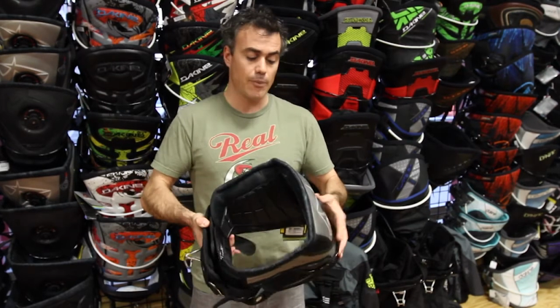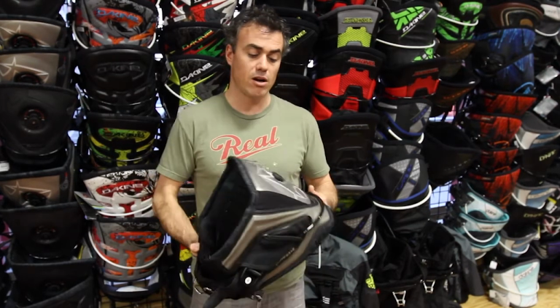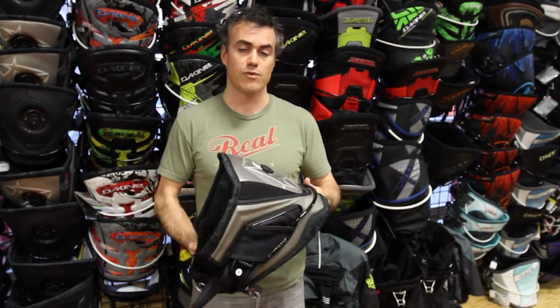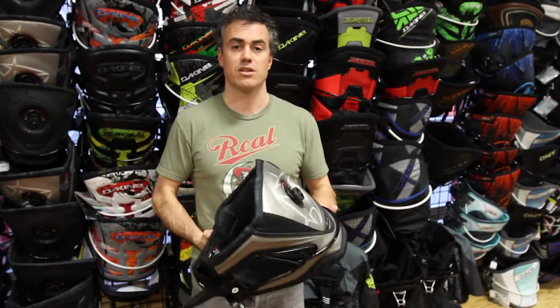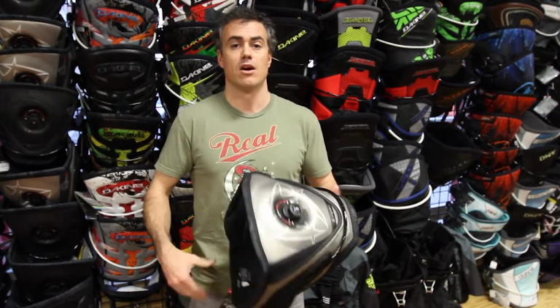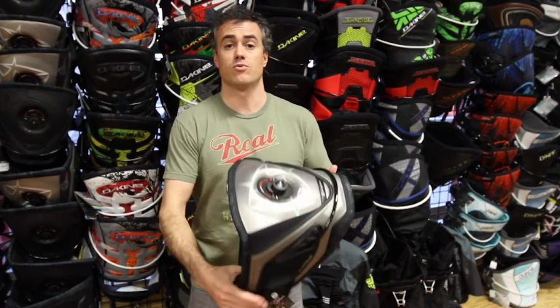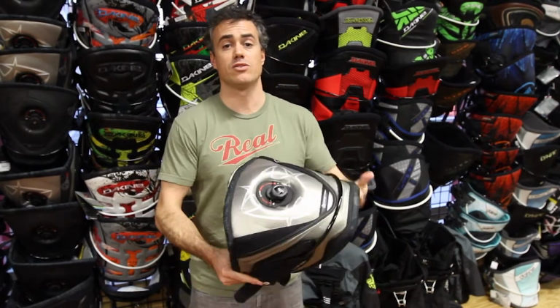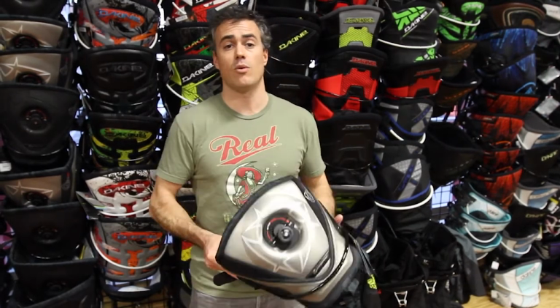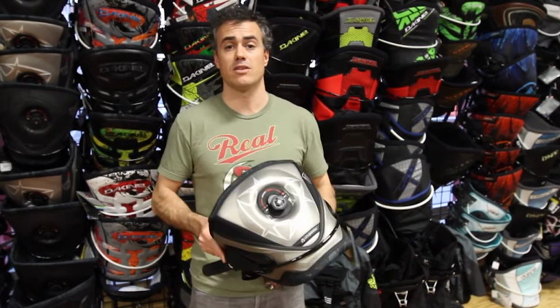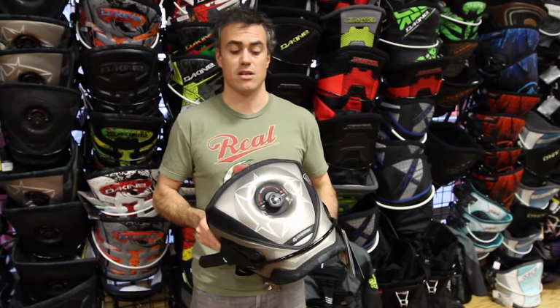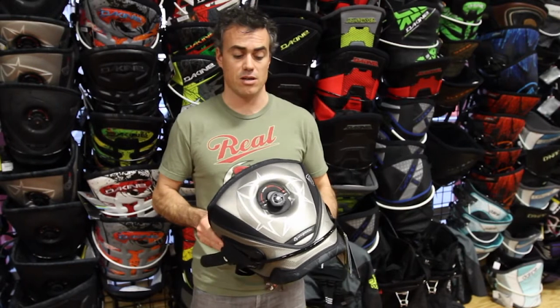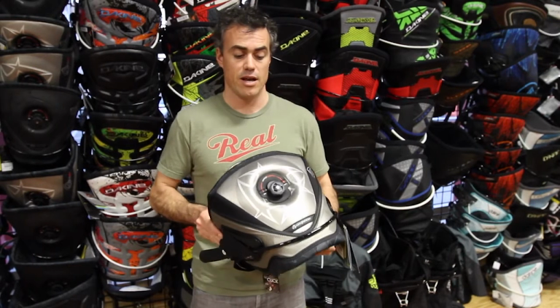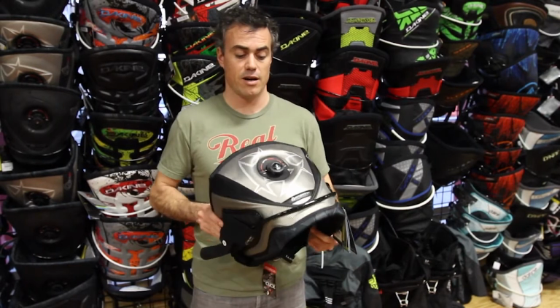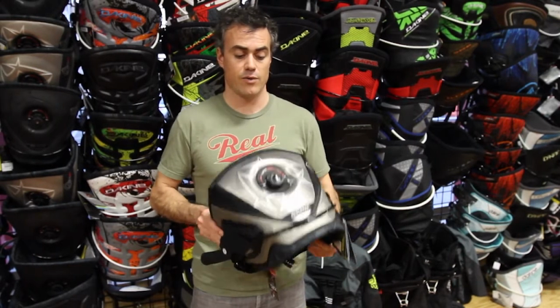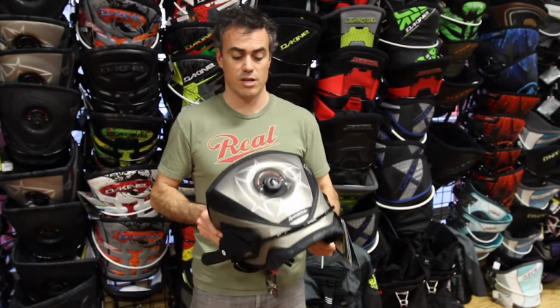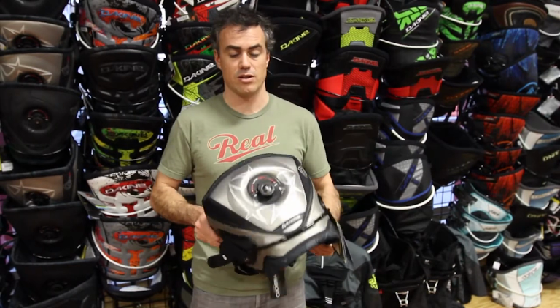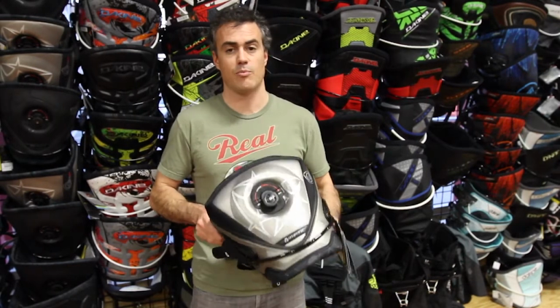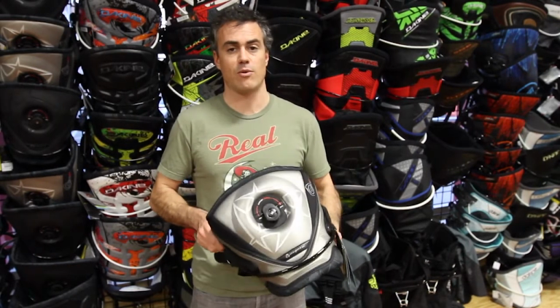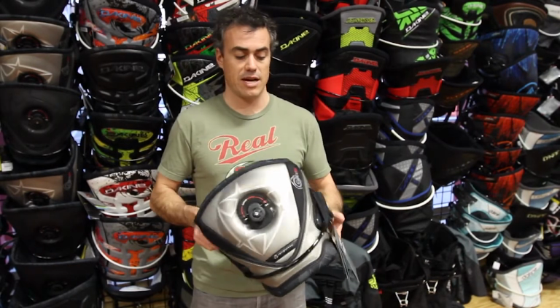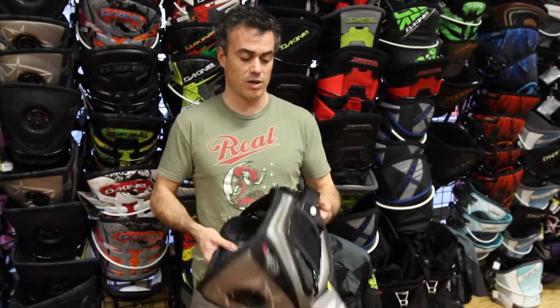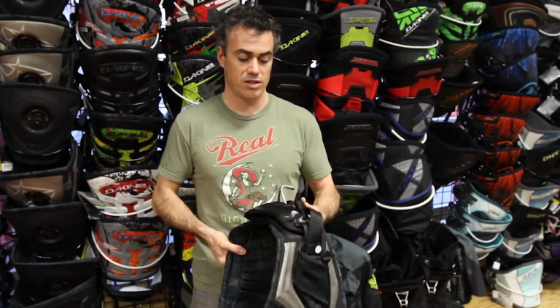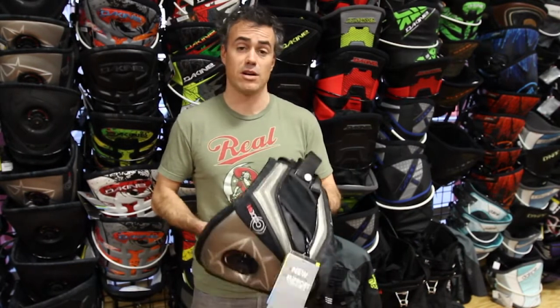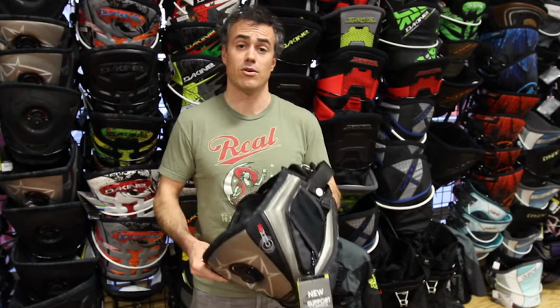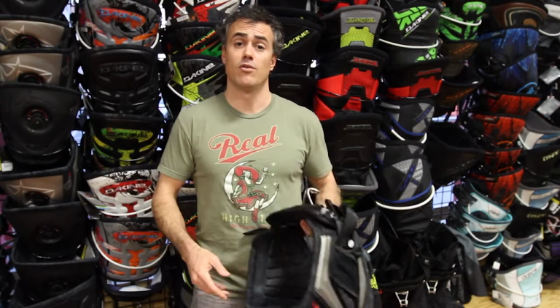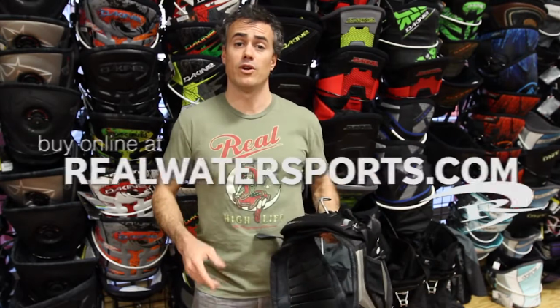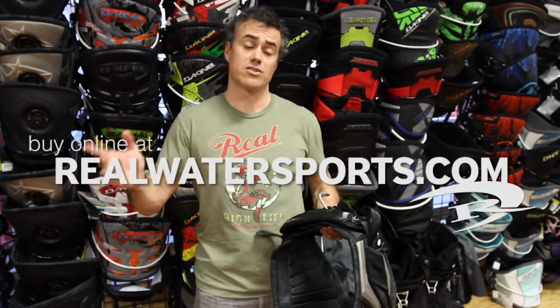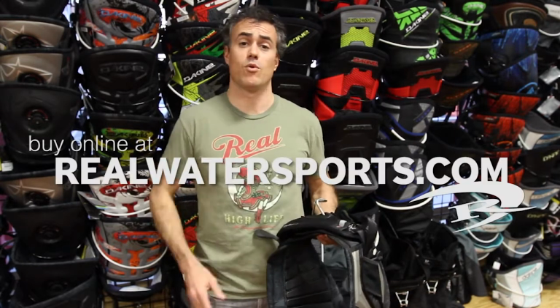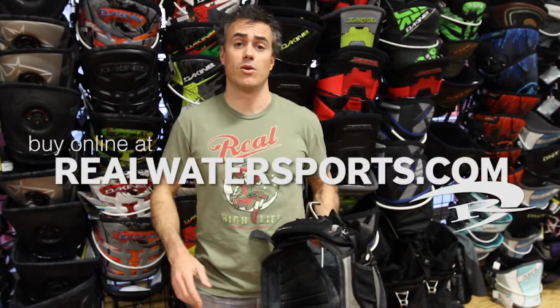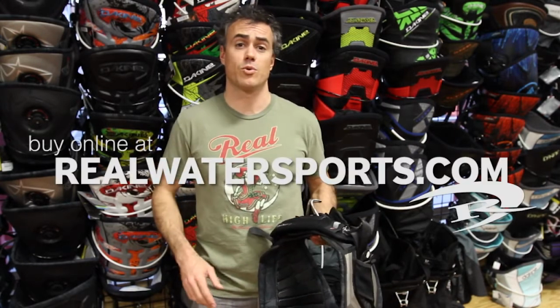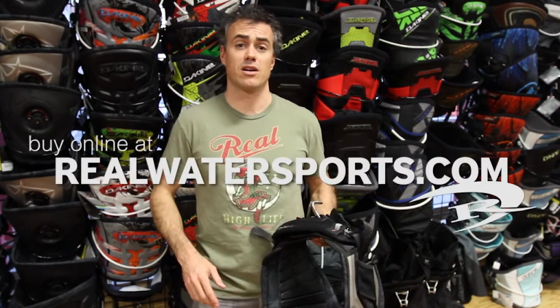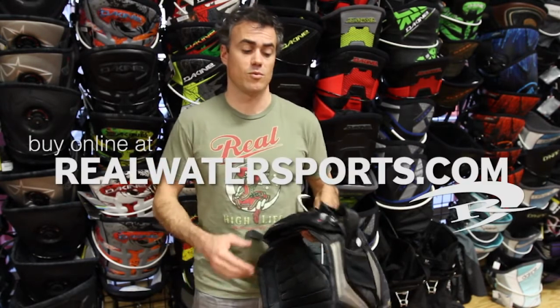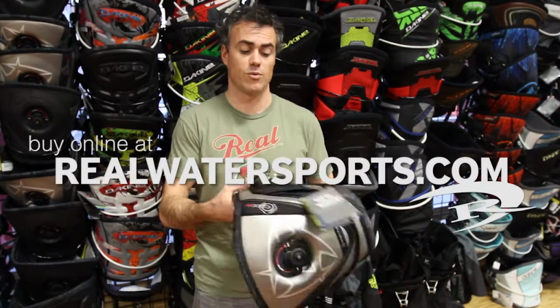Top of line harness here from Mystic — really stoked with how well these guys did this year, and for 2013, back with more action, ready to roll. For more reviews, check us out on realwatersports.com — we'll see you on the water.